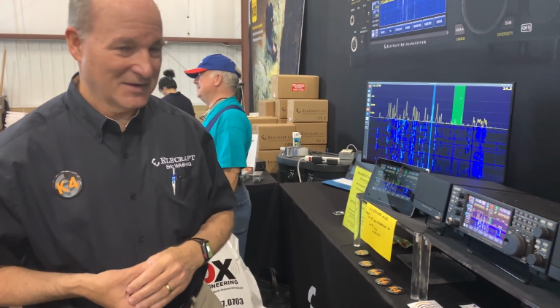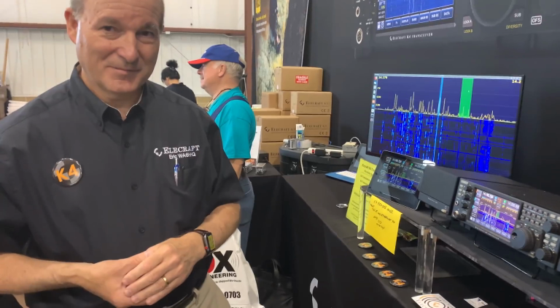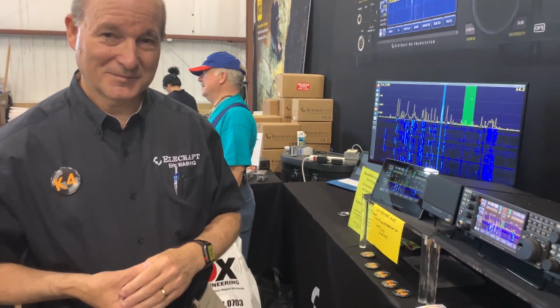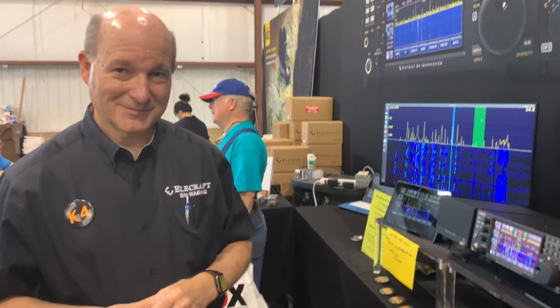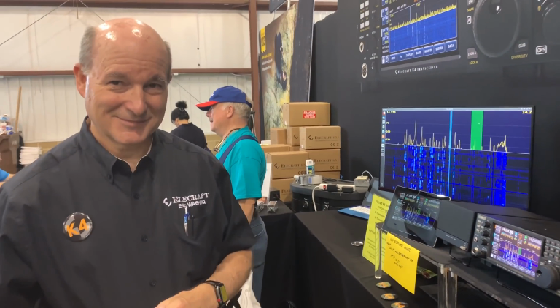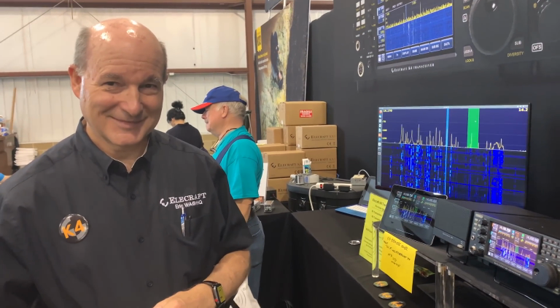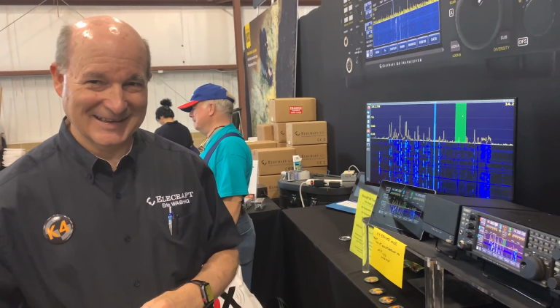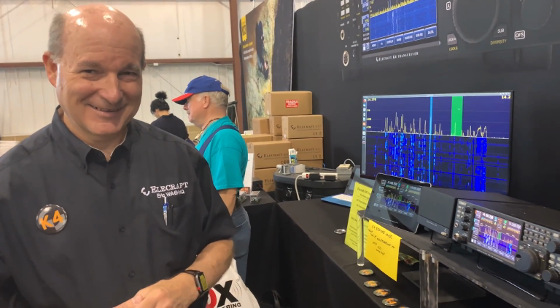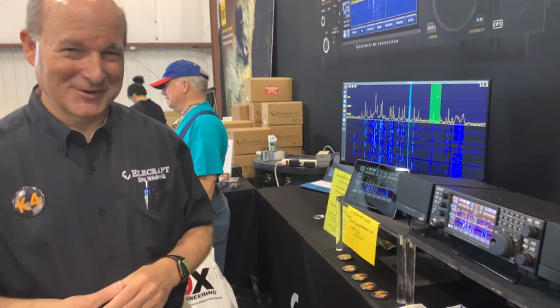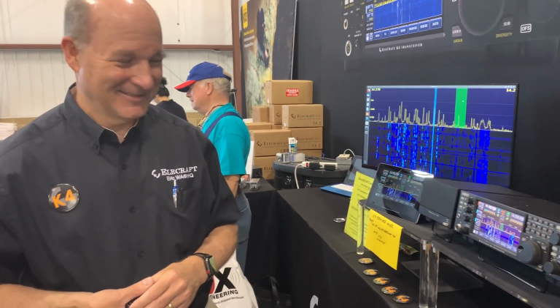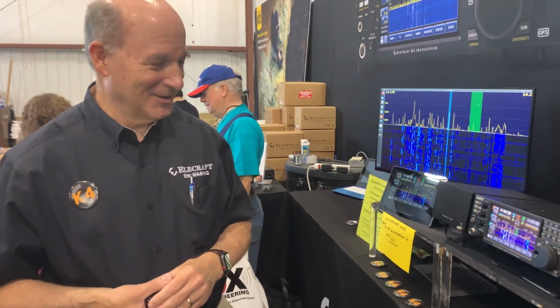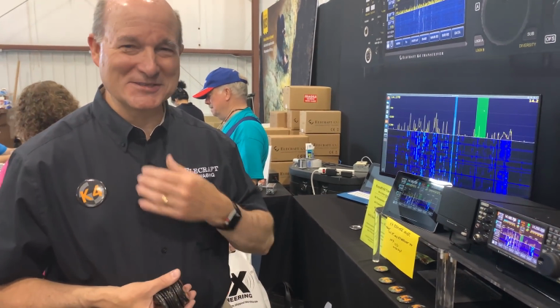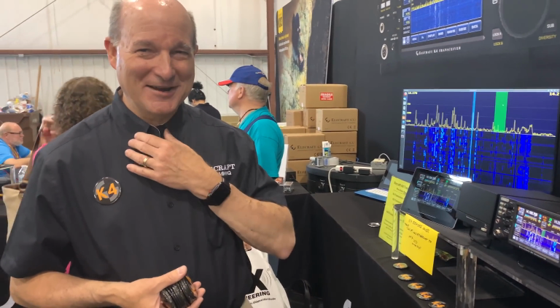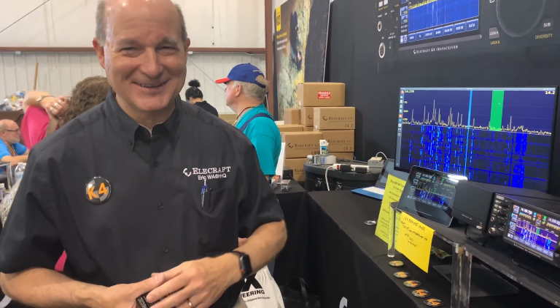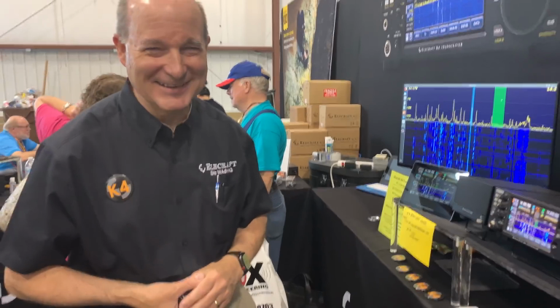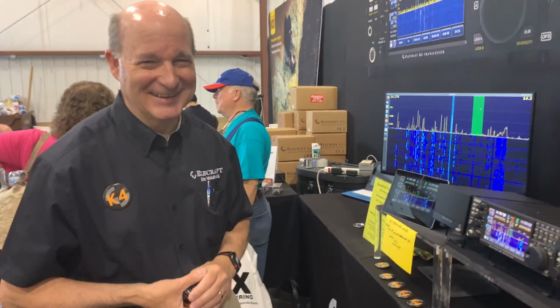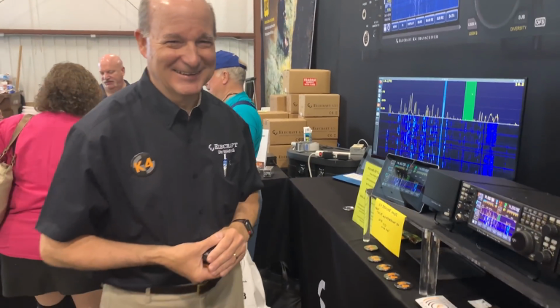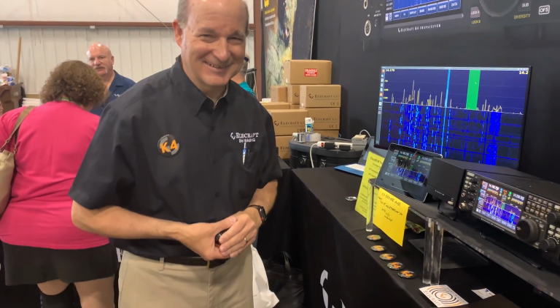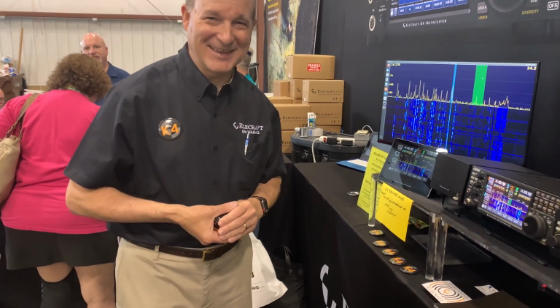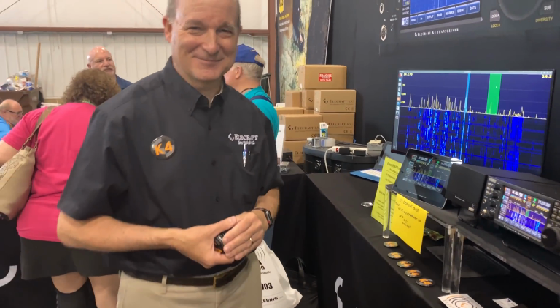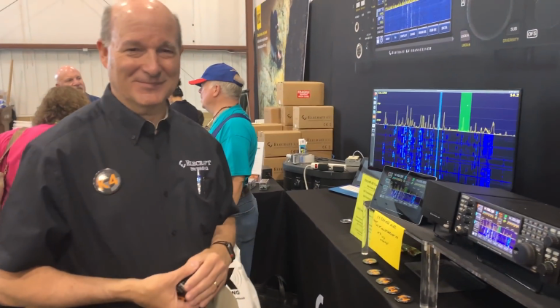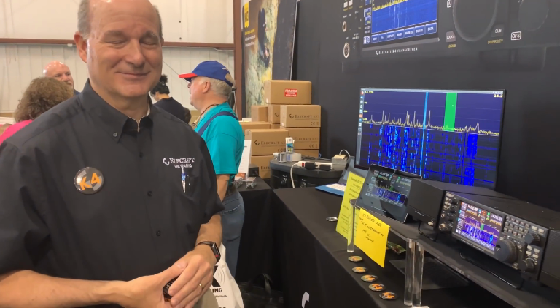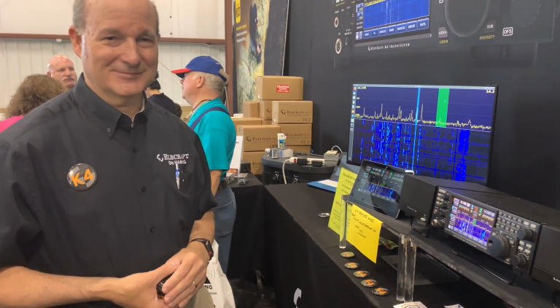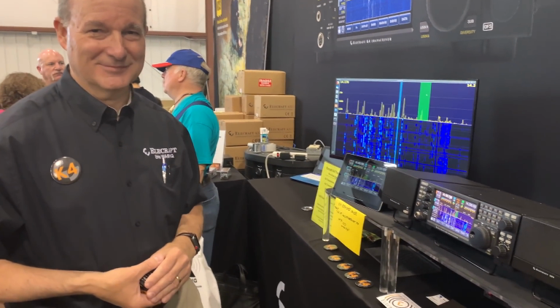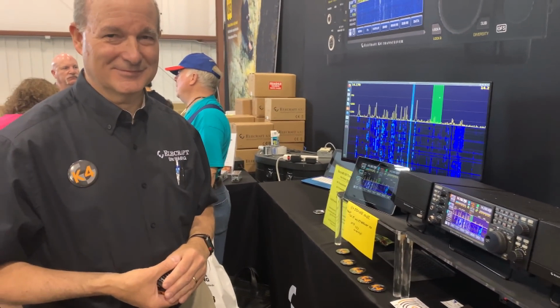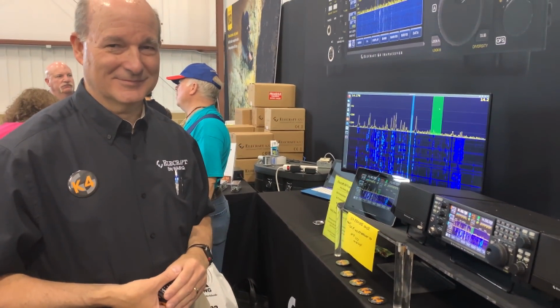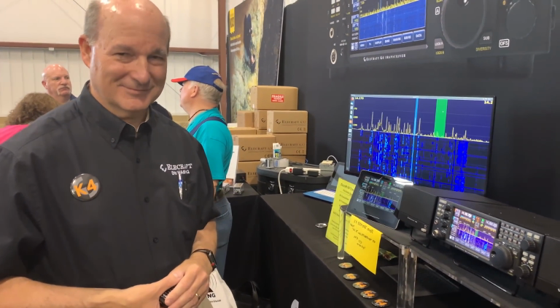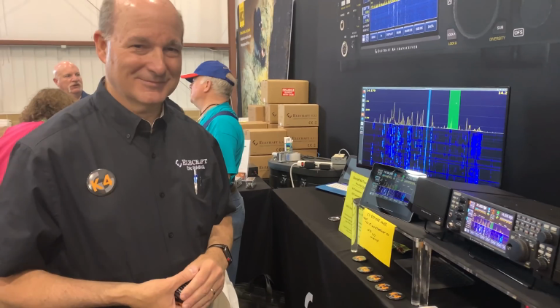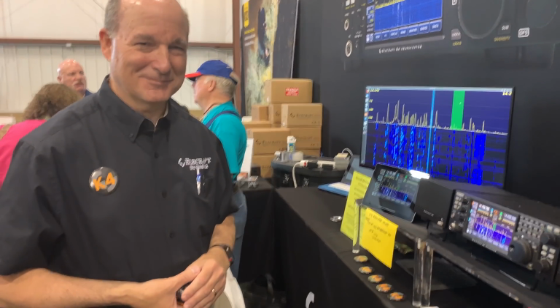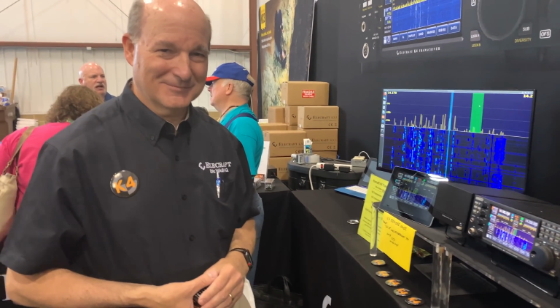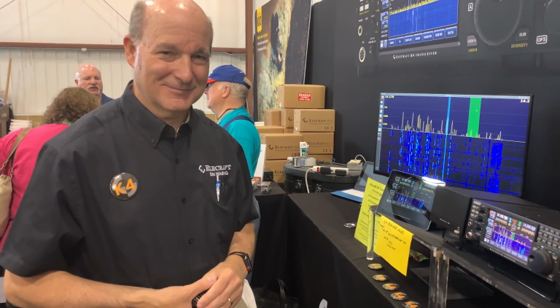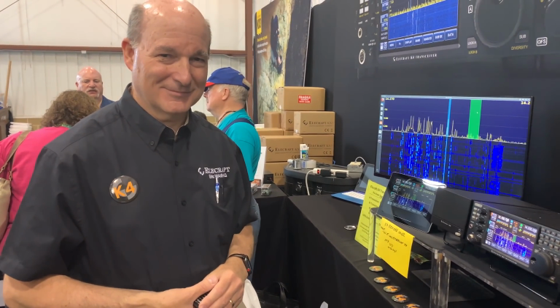Well, I'll keep this around nine minutes here — congratulations Eric on the K4 and a lot of exciting things to come. Thank you. 73, everyone.